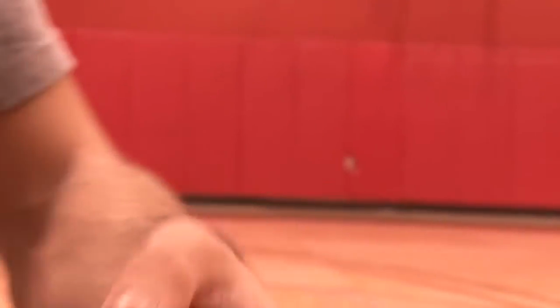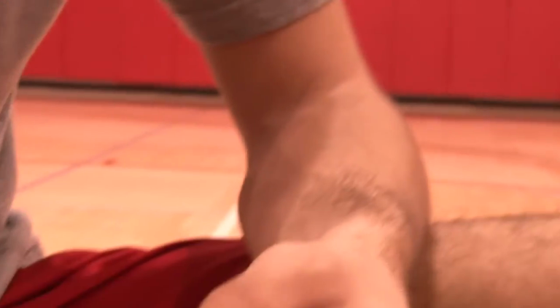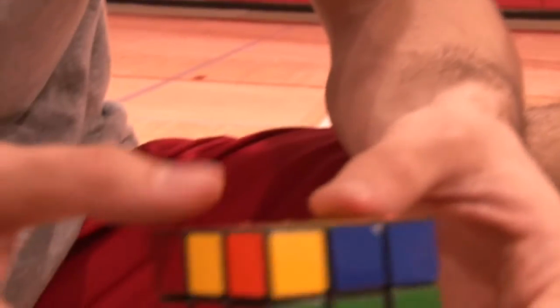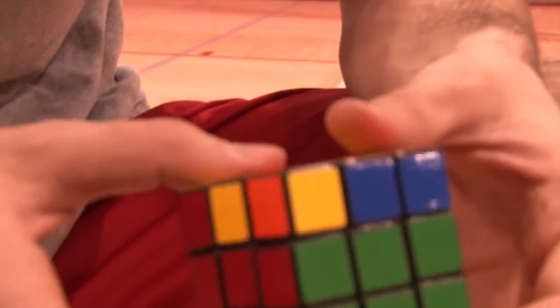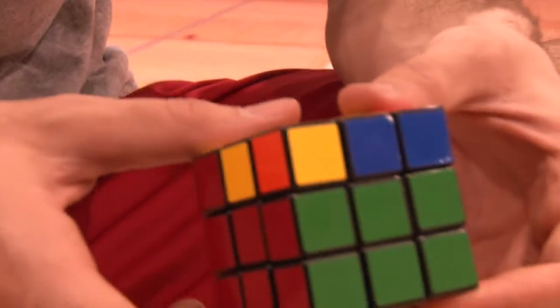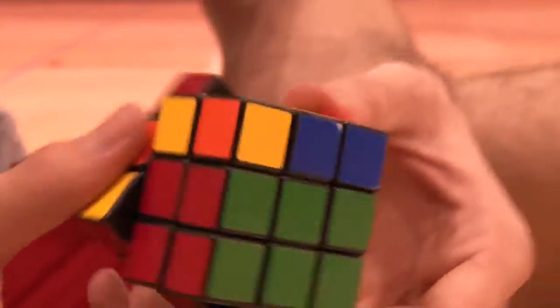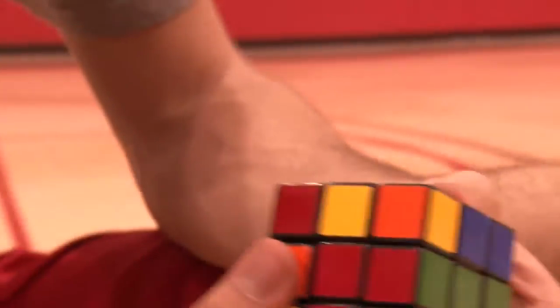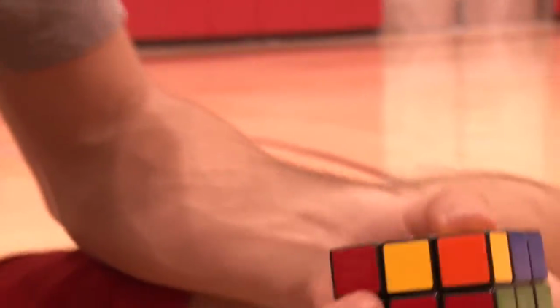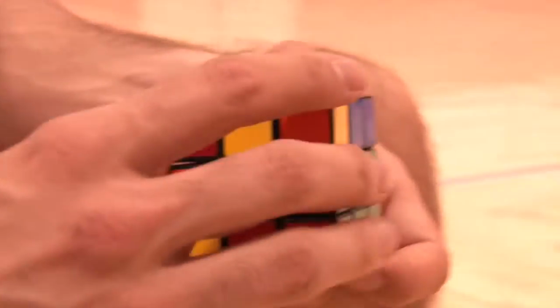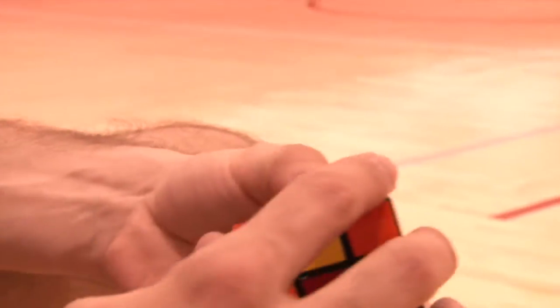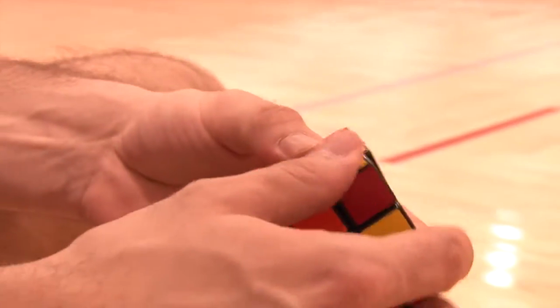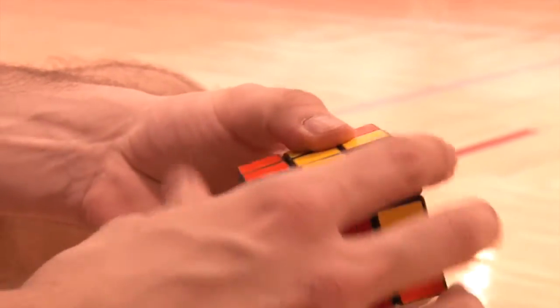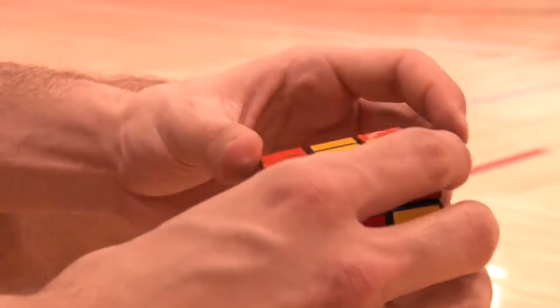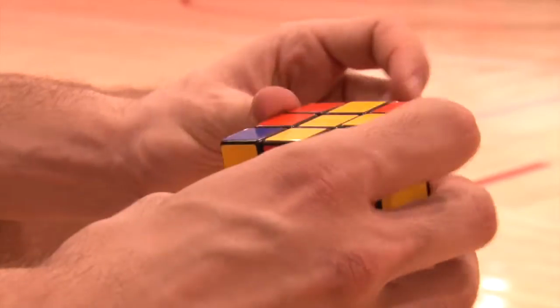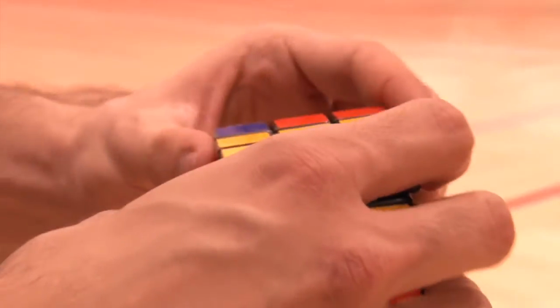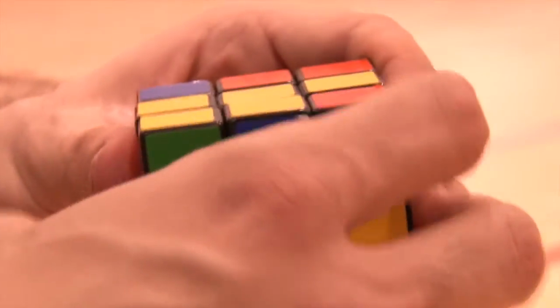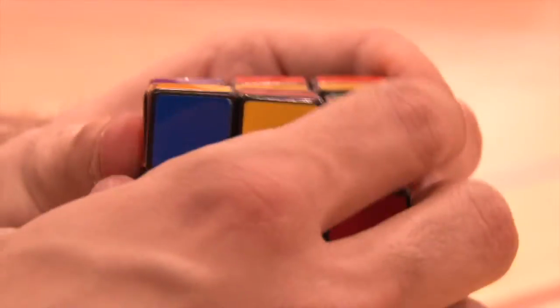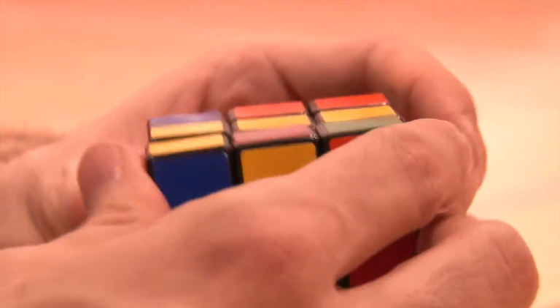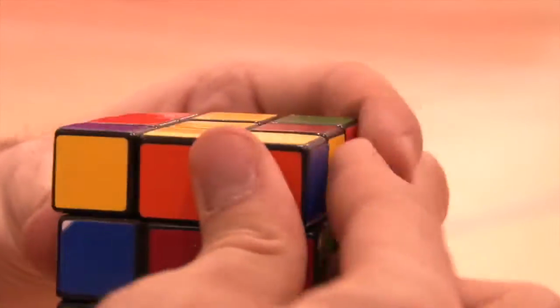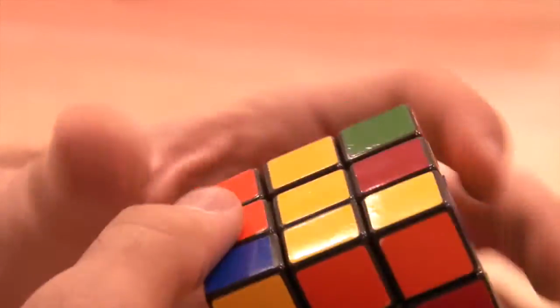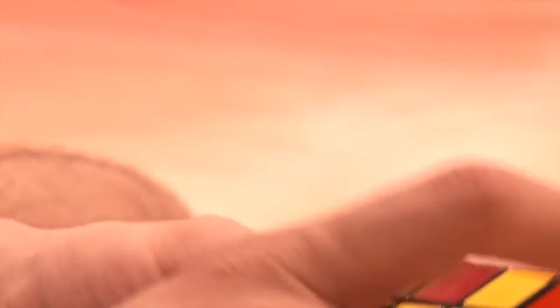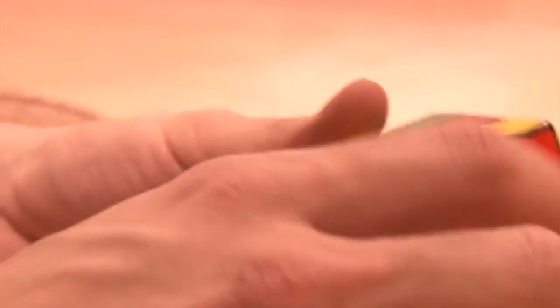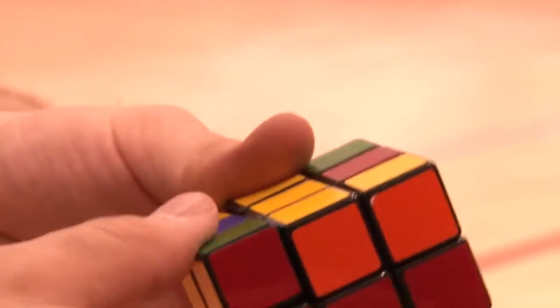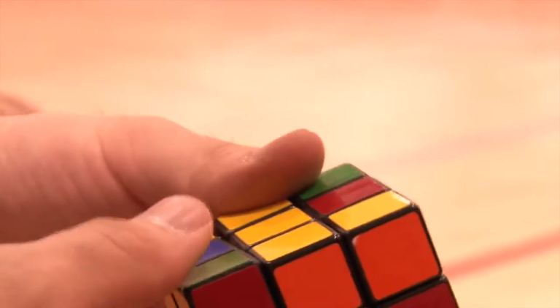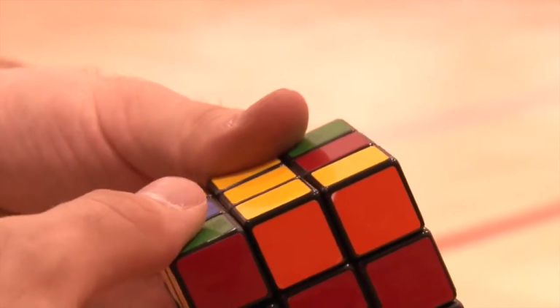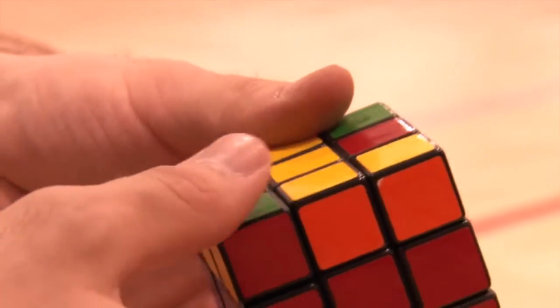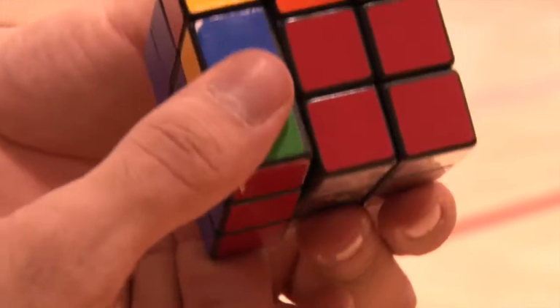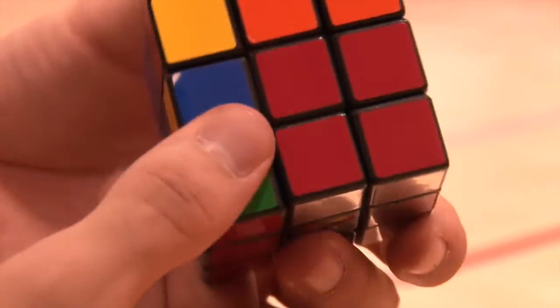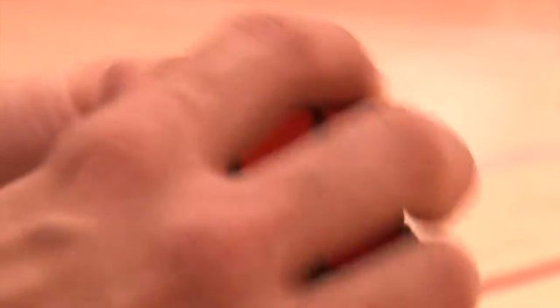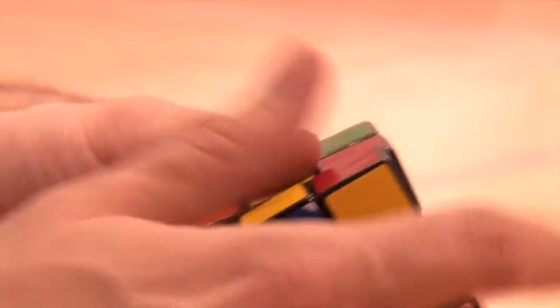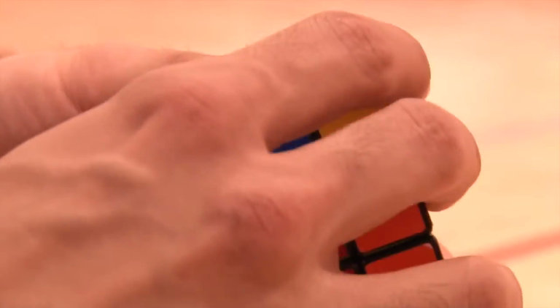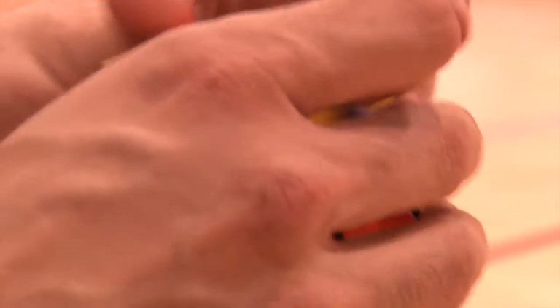So in this position, you scroll down the bottom part, then the right part, then the top part, and return all the sides. You need to repeat that exact same move until you get the cross.